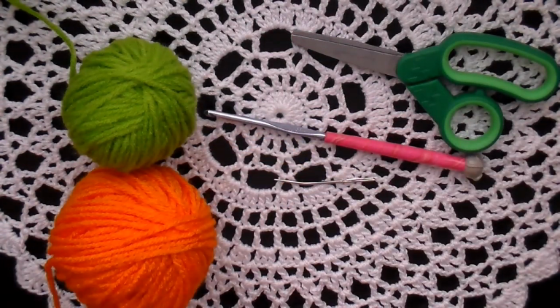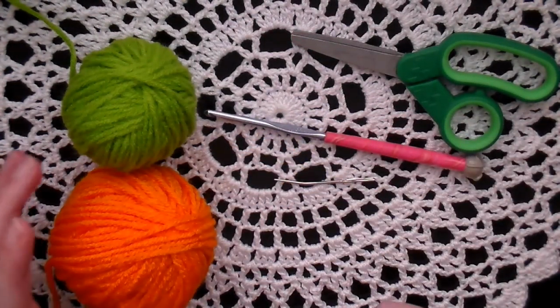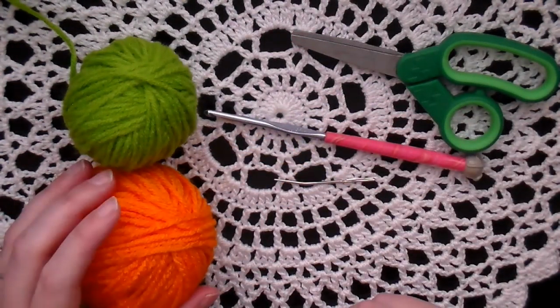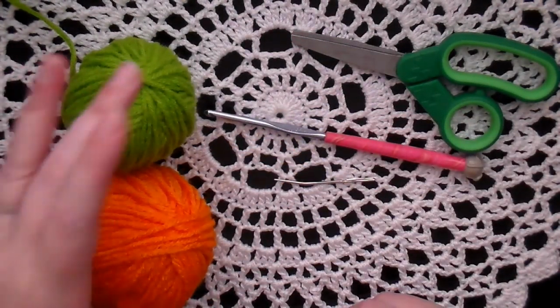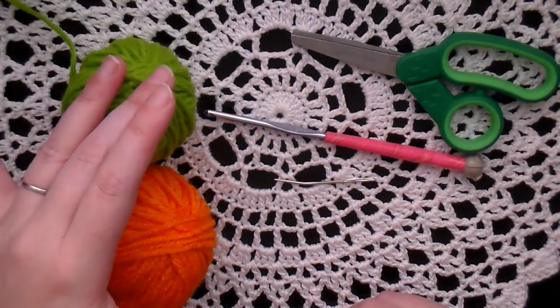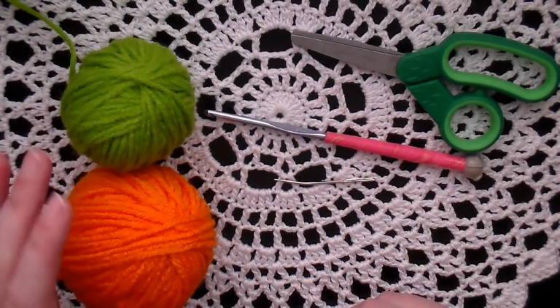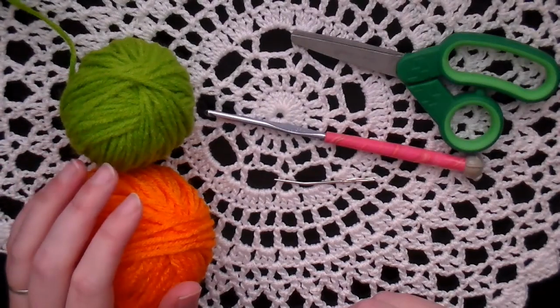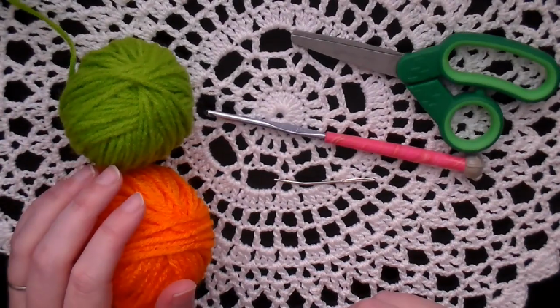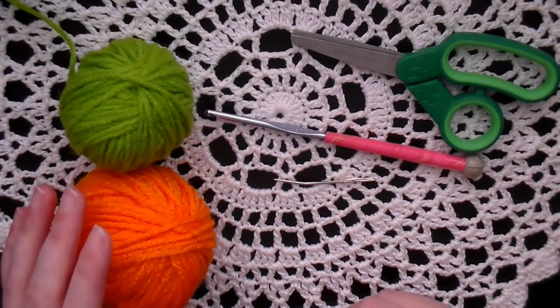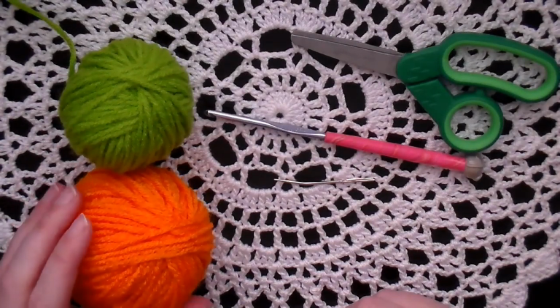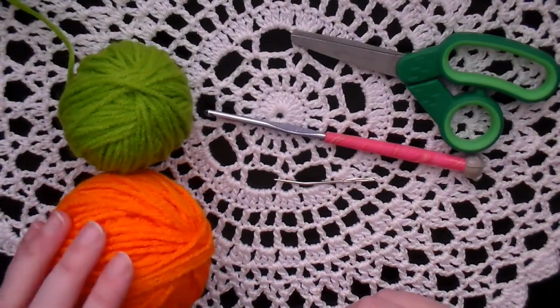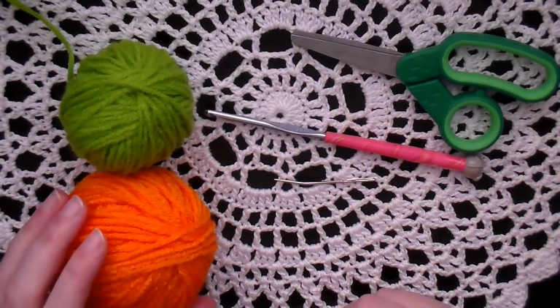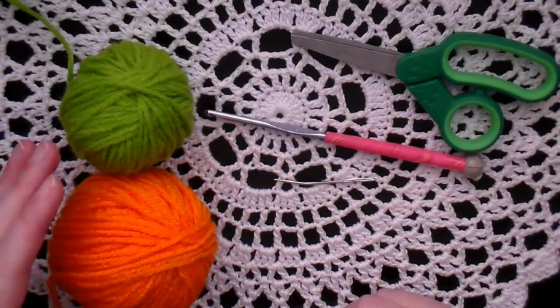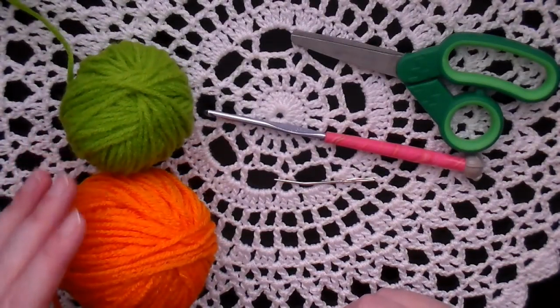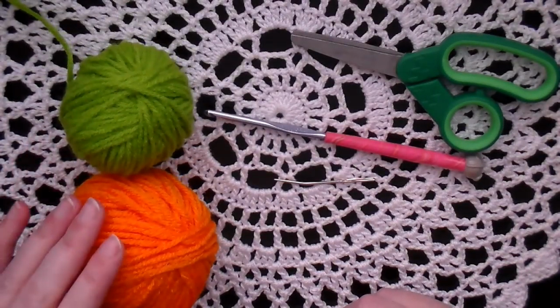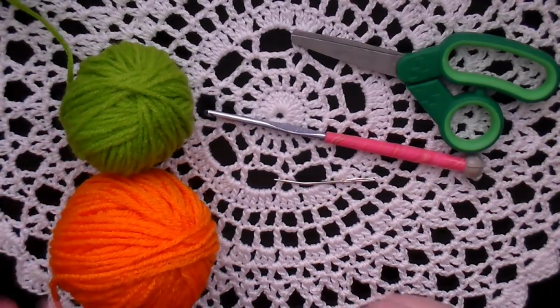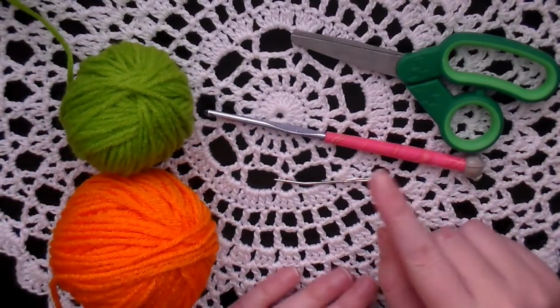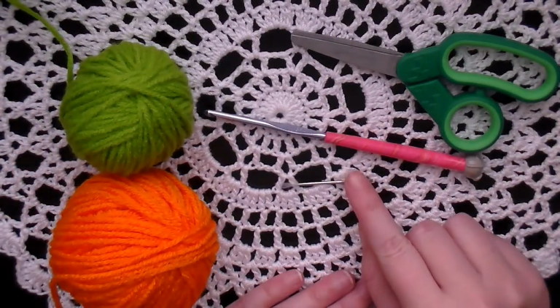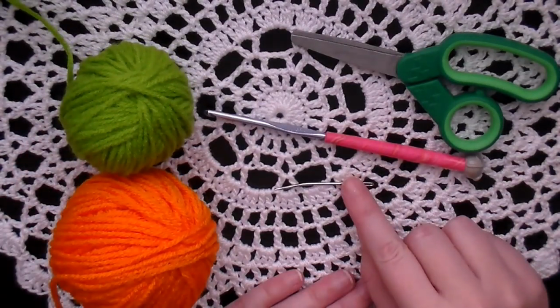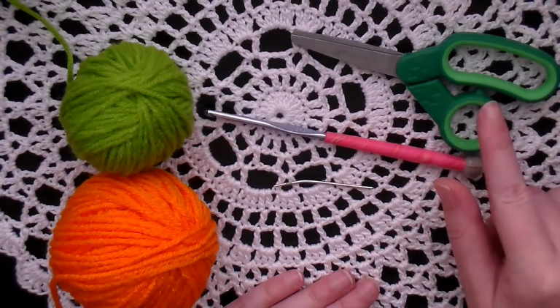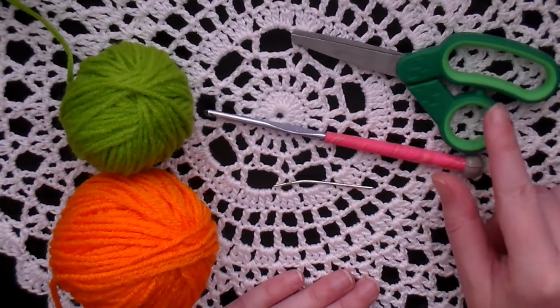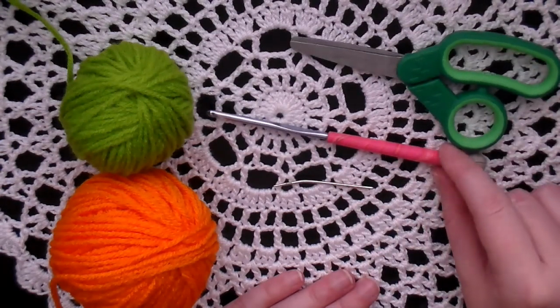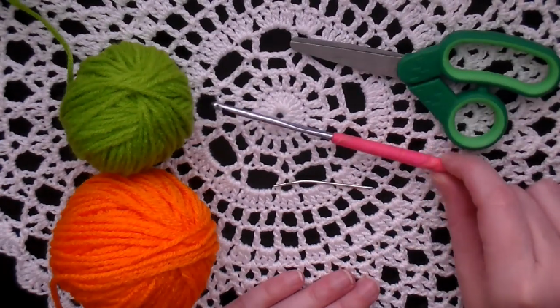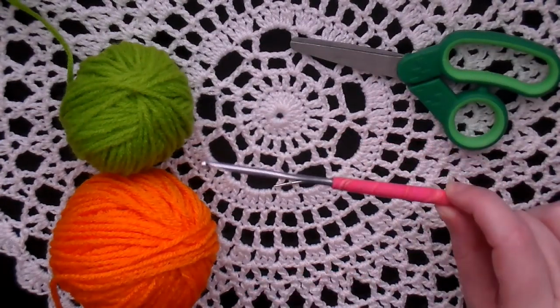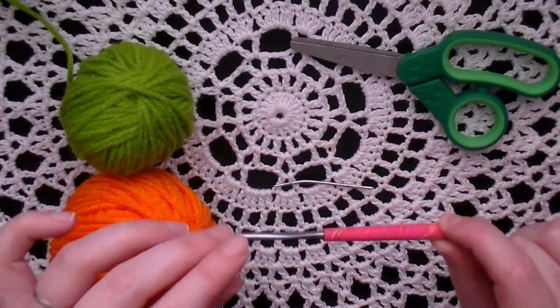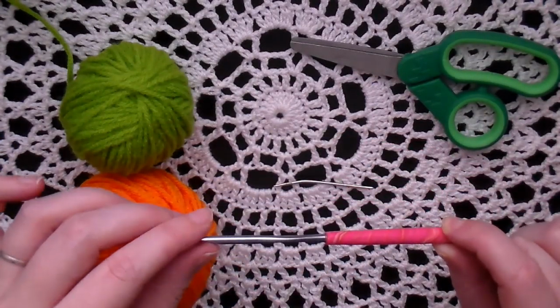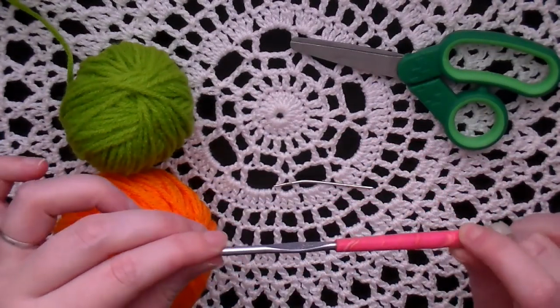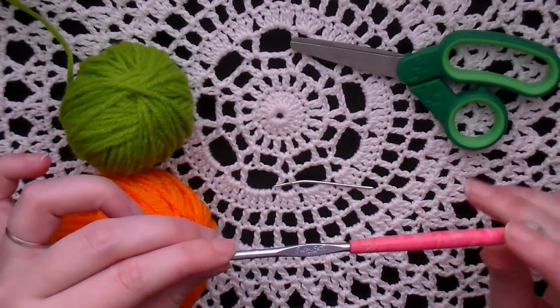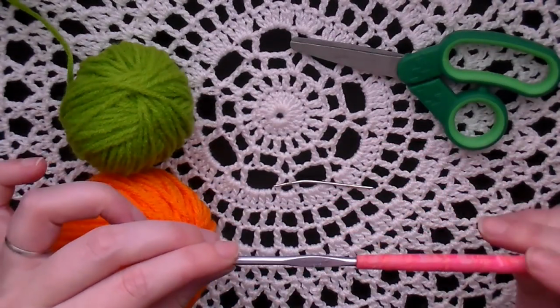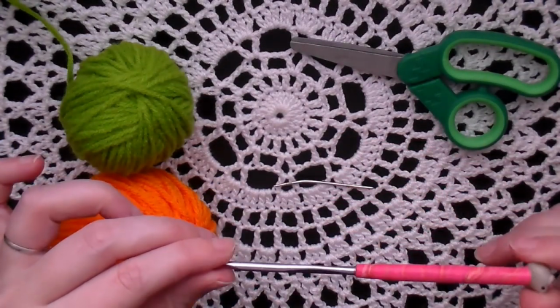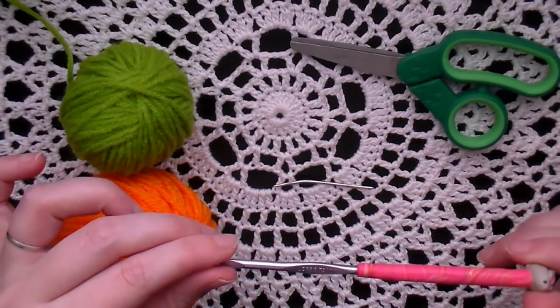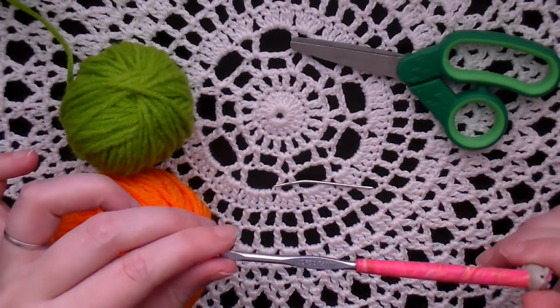What you'll need is some orange and green worsted weight yarn — these are scrap balls, I think they're Red Heart. You'll need a yarn needle, some scissors, and an elf hook, which is a 3.75 millimeter.